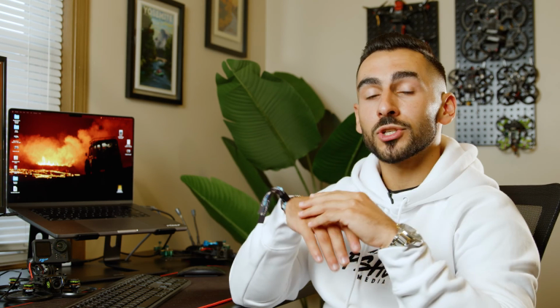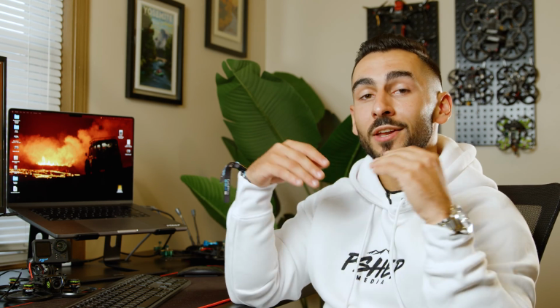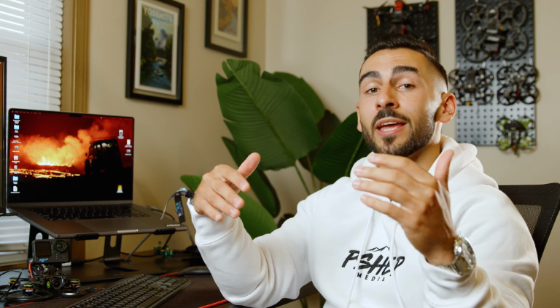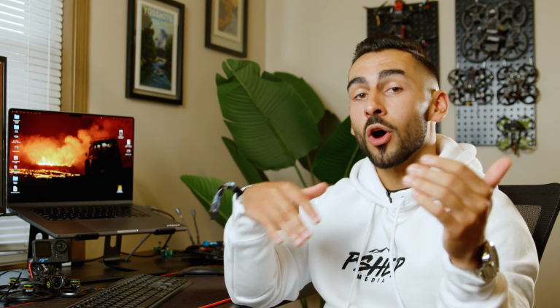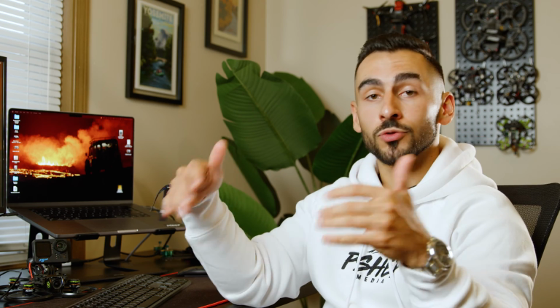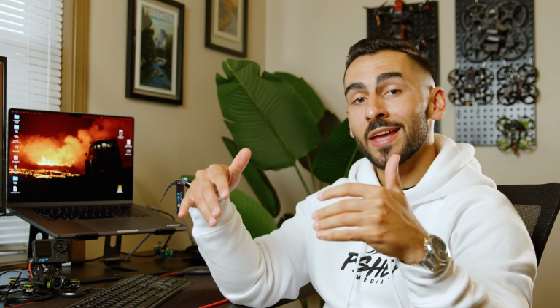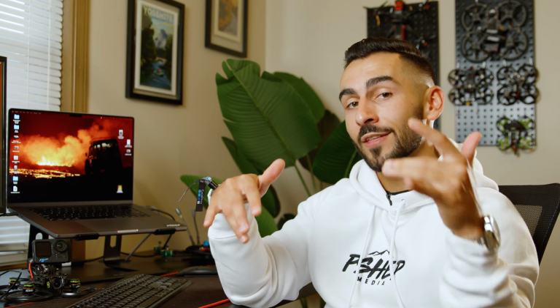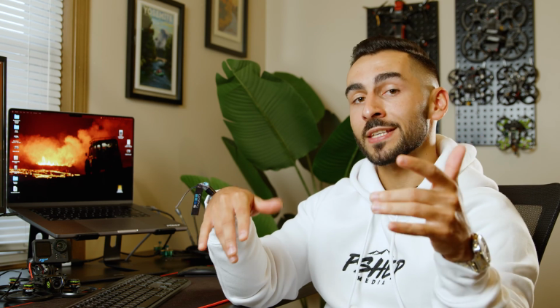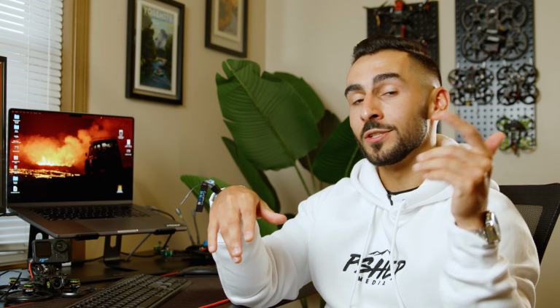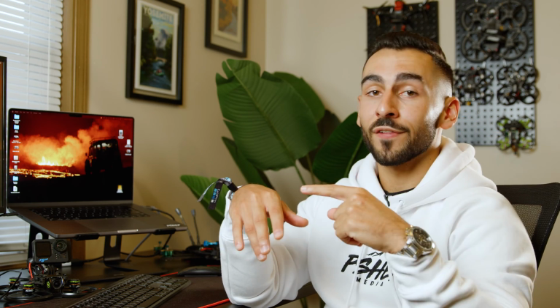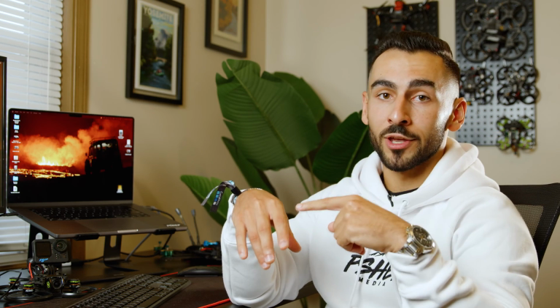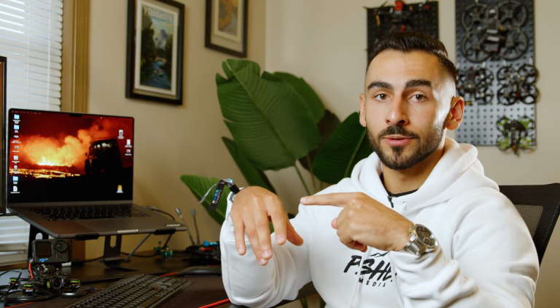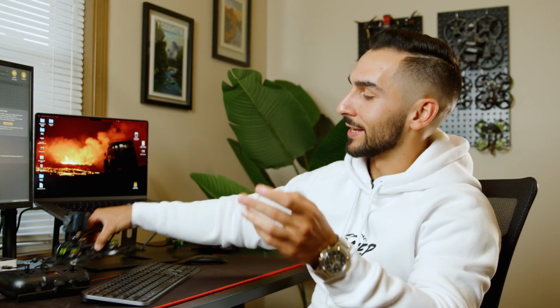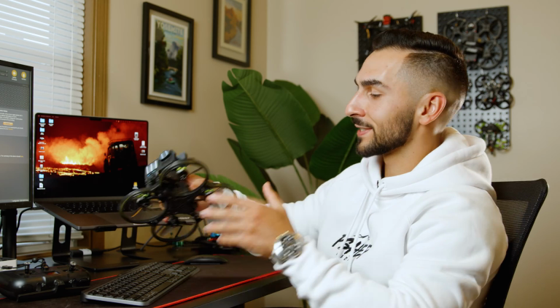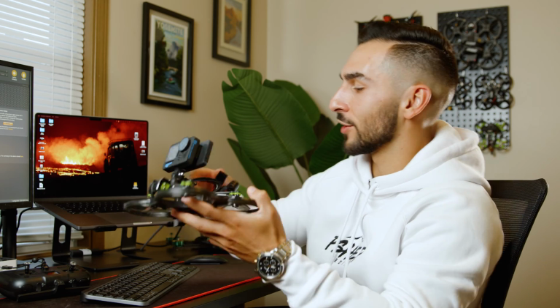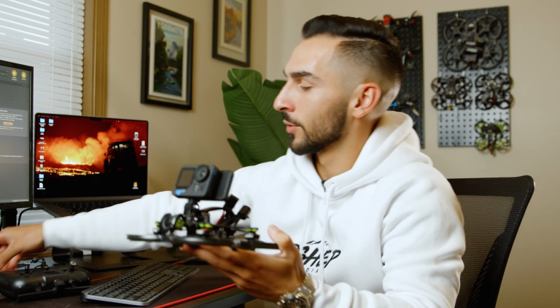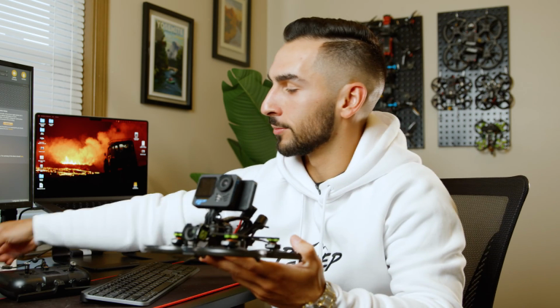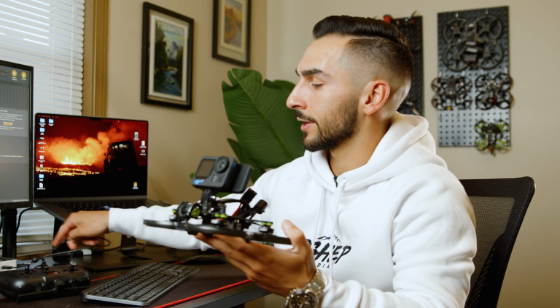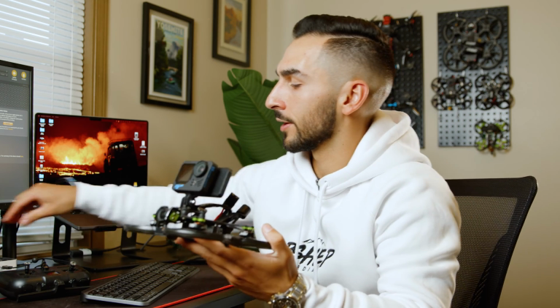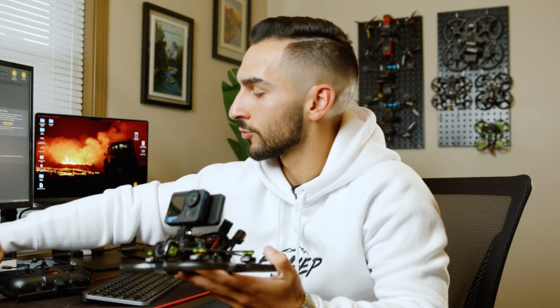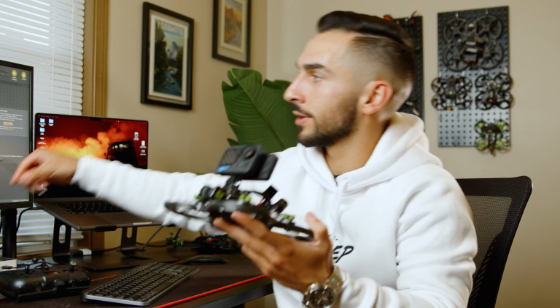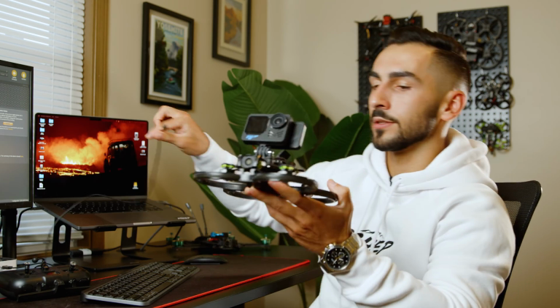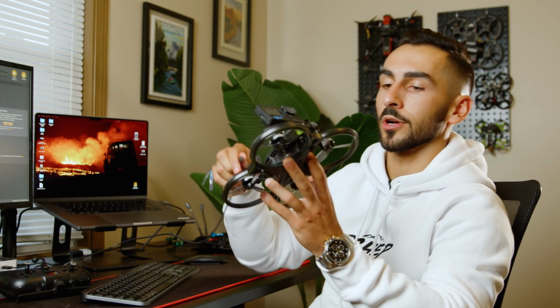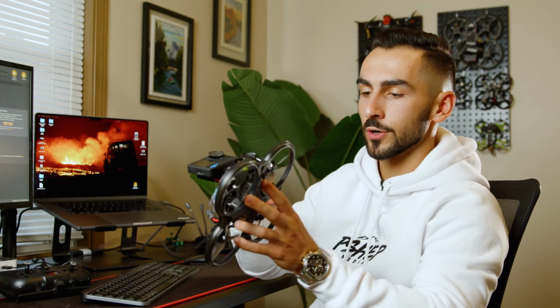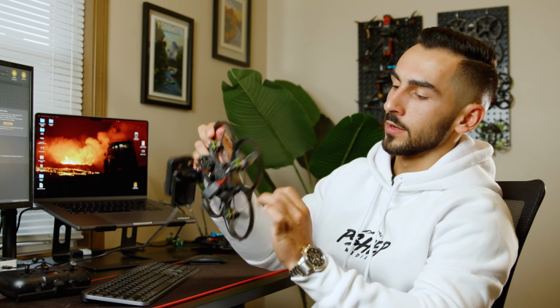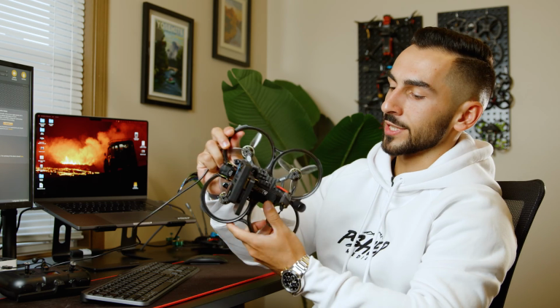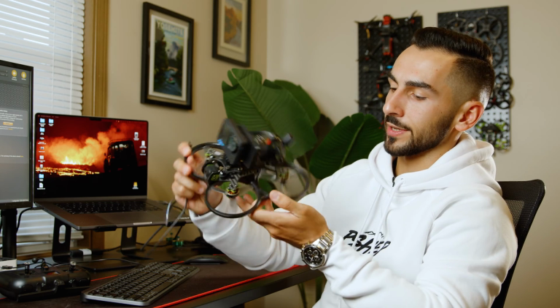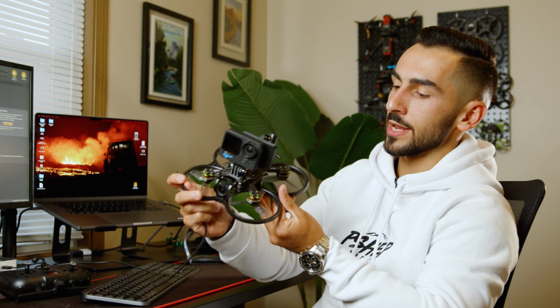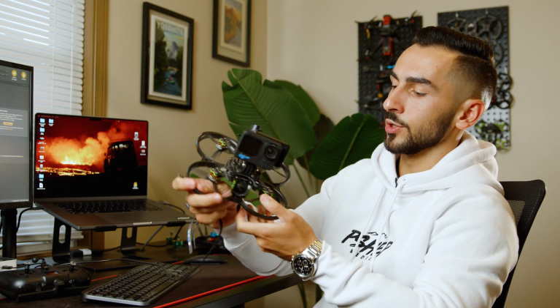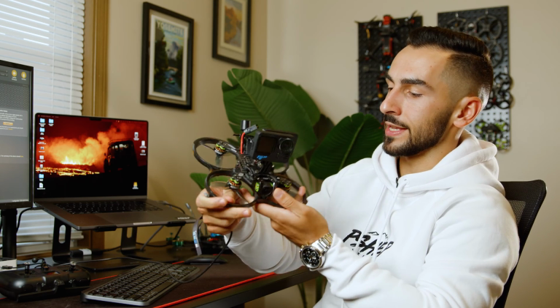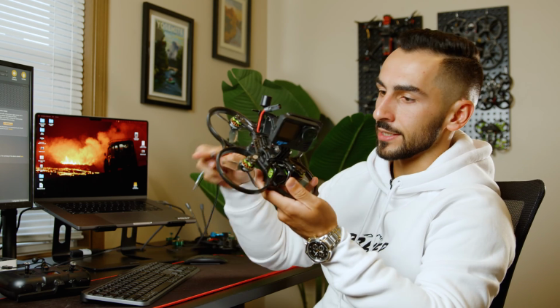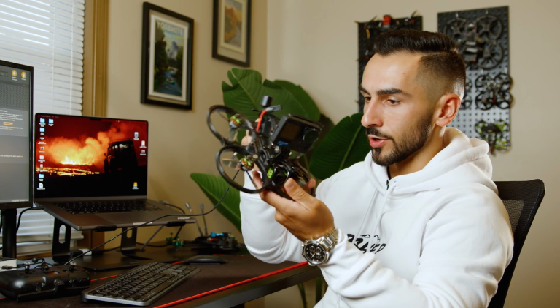I'm going to show you guys how to set up angle mode on your drone, and for that we're going to dive into Betaflight on the computer. First things first, we're going to plug our drone into our computer, straight into the ESC on the drone.